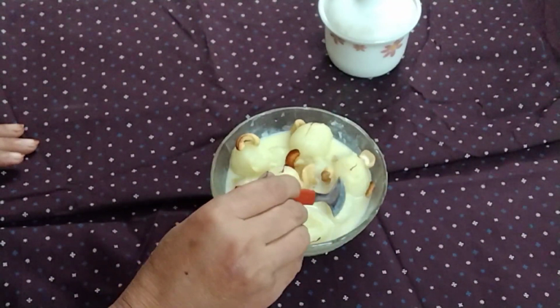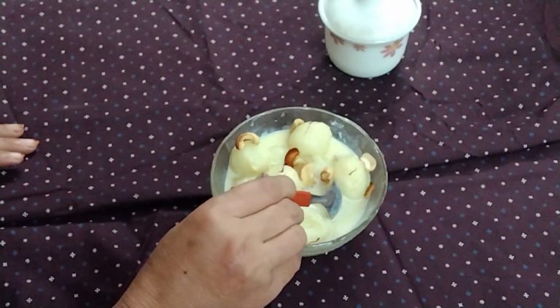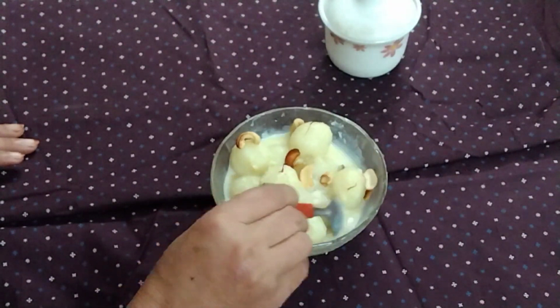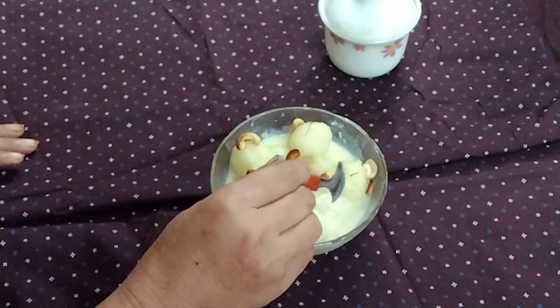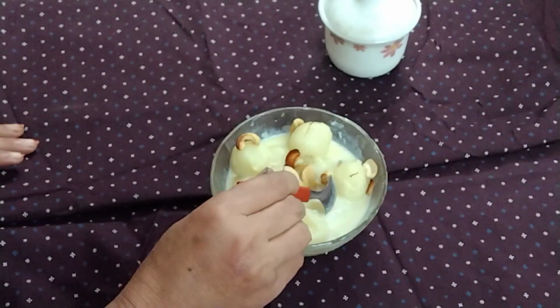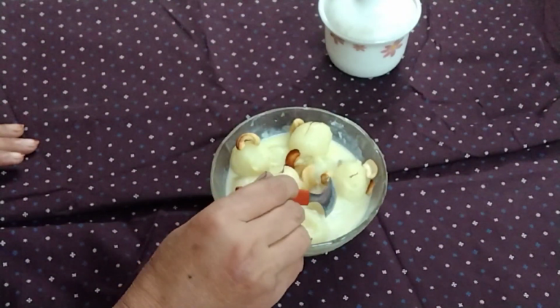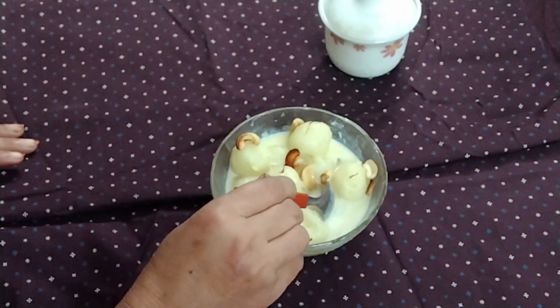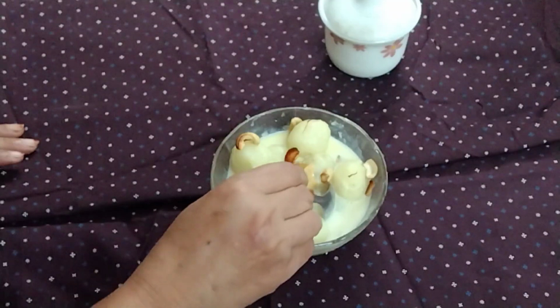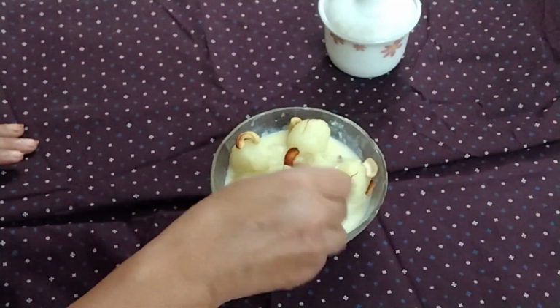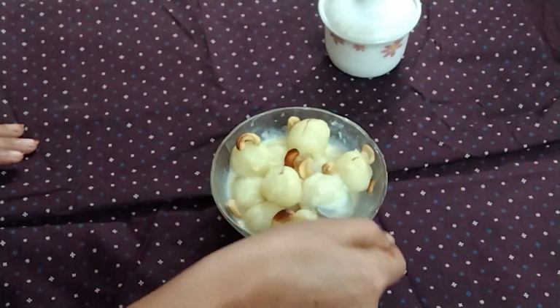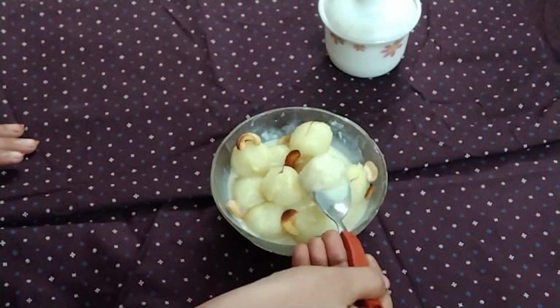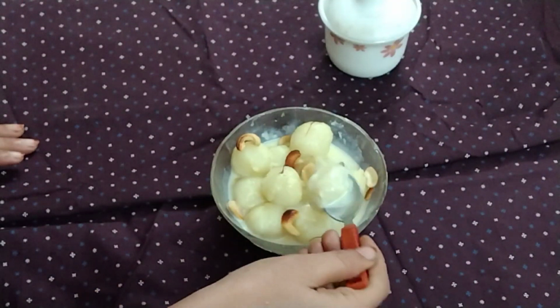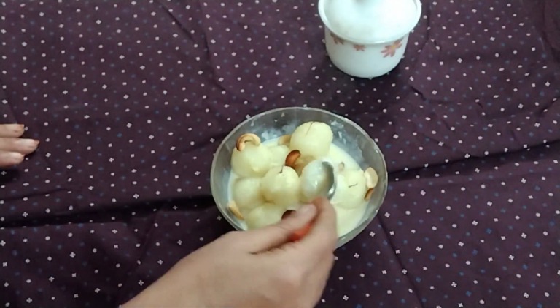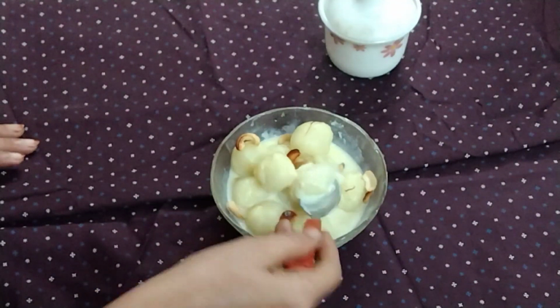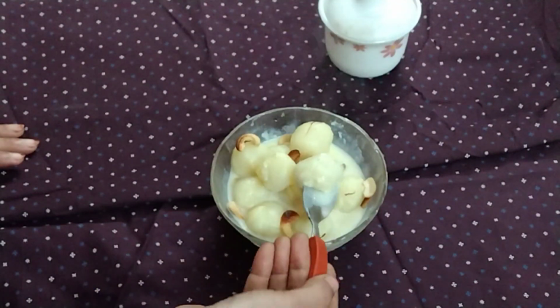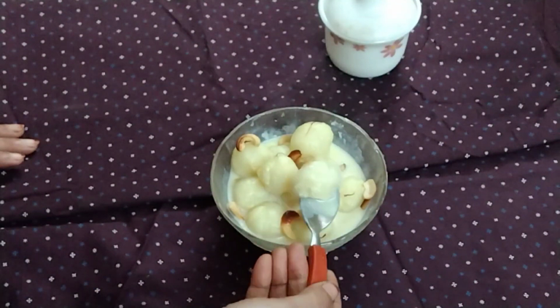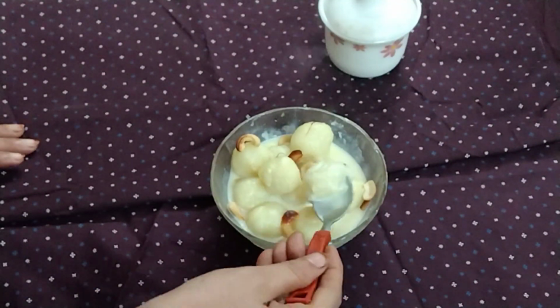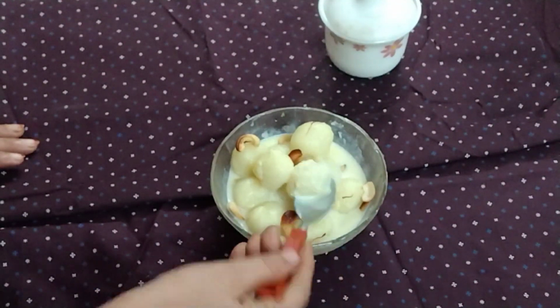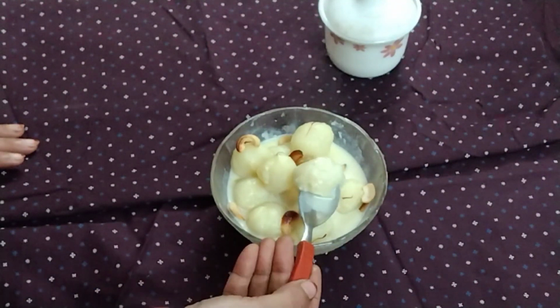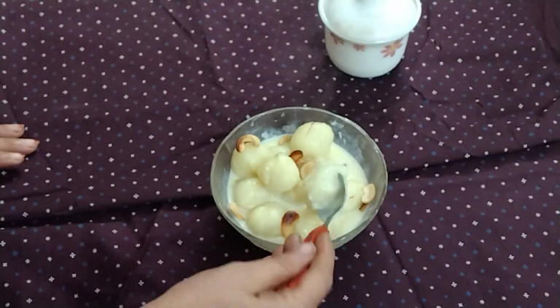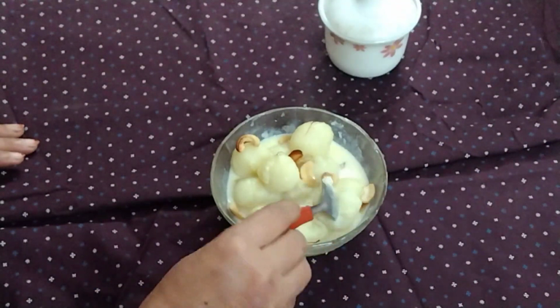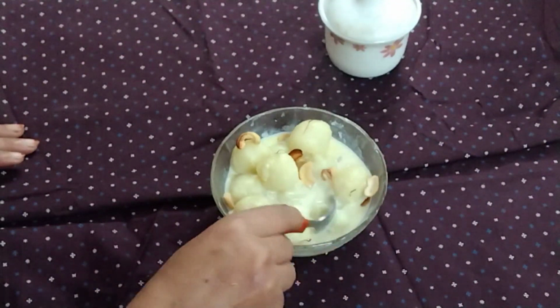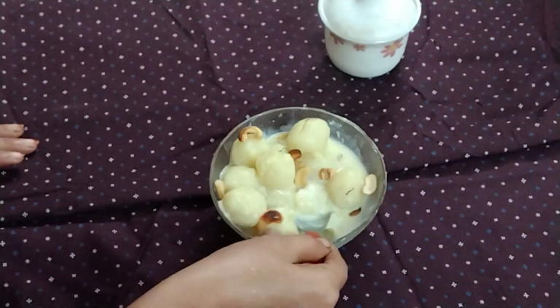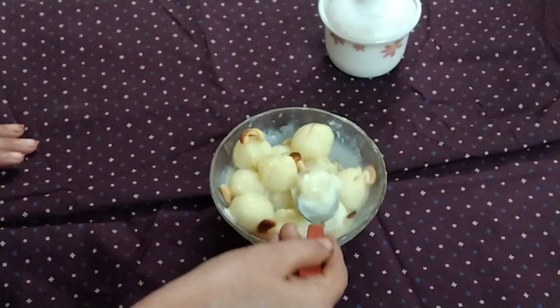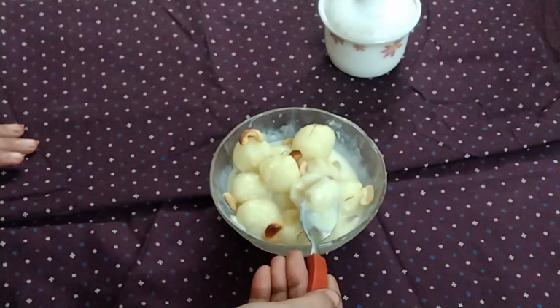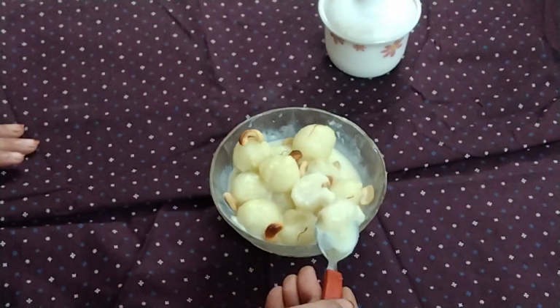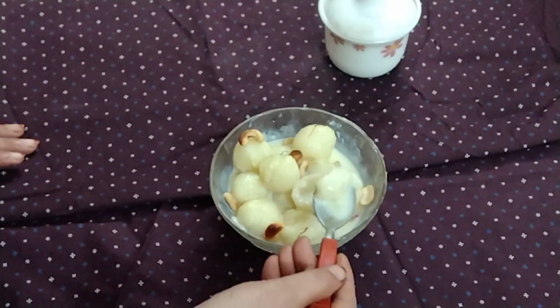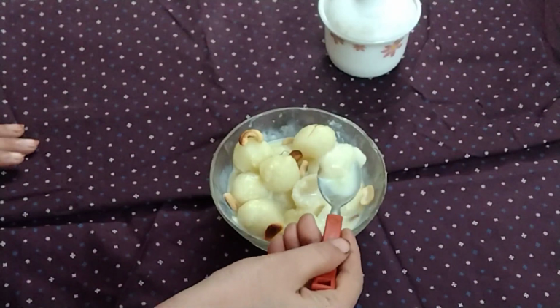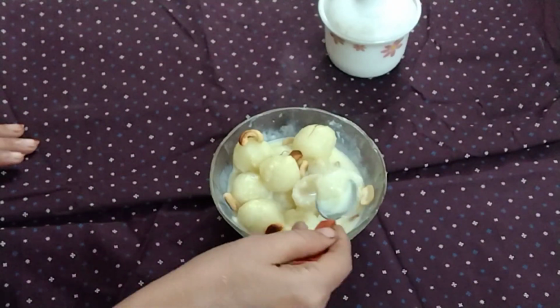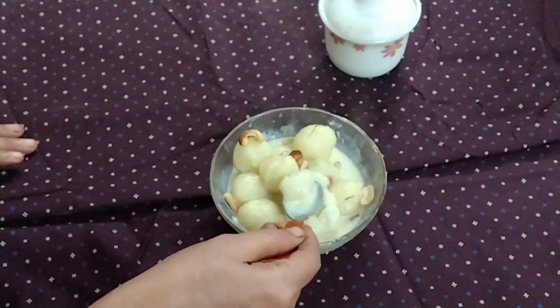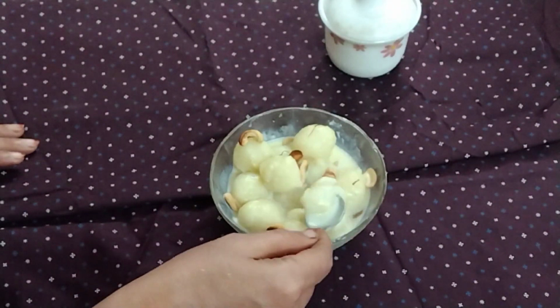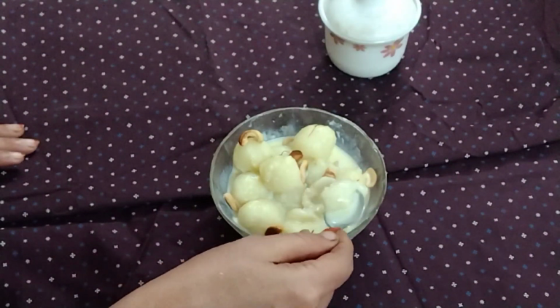This is a very simple rice recipe, using rice, milk, and sugar as its main ingredients. So let's start.